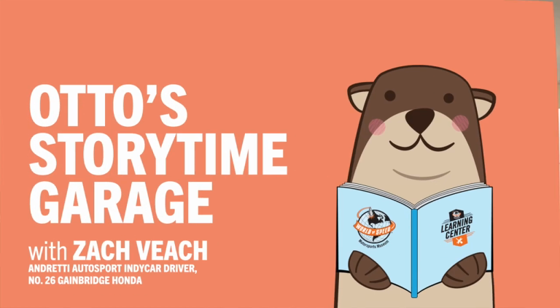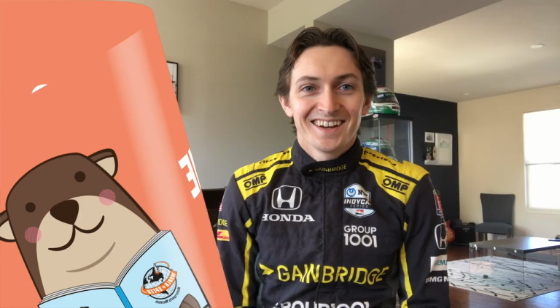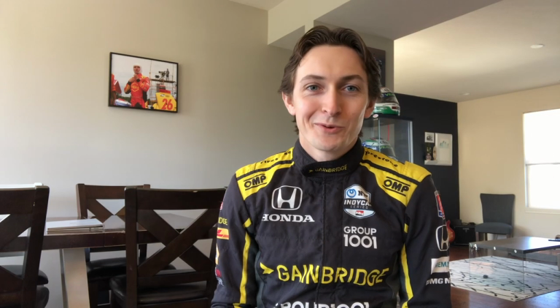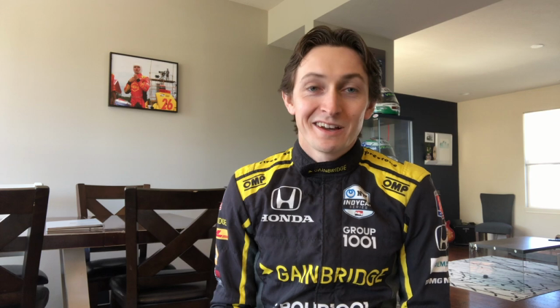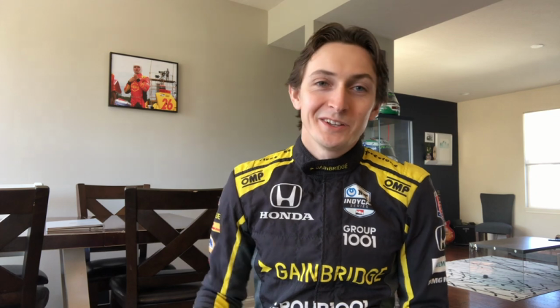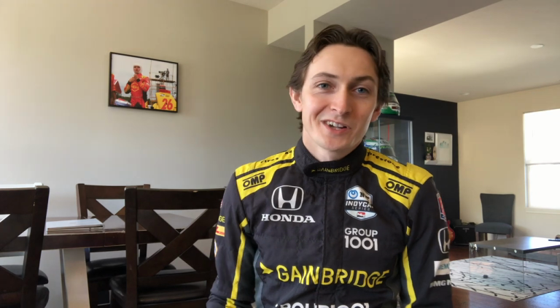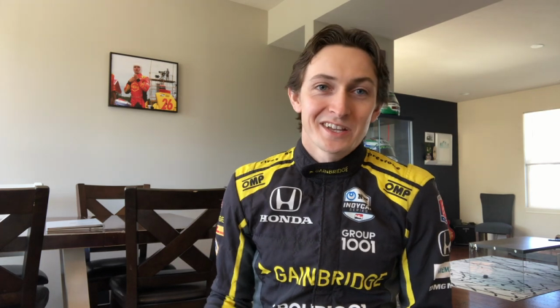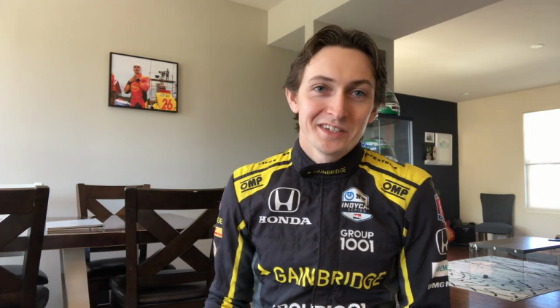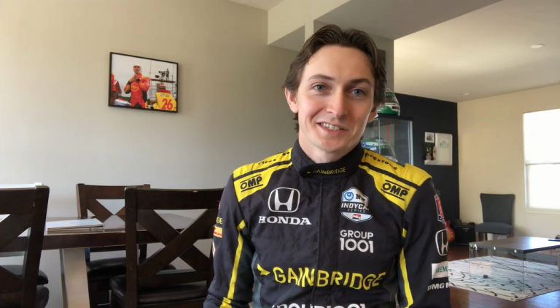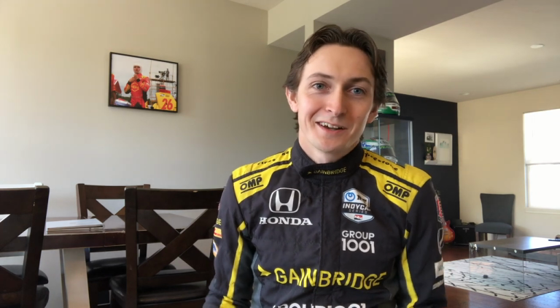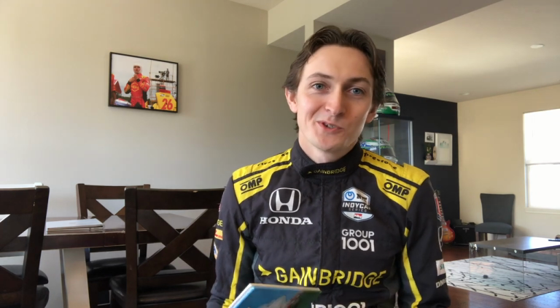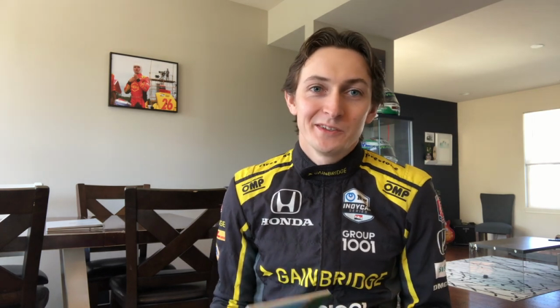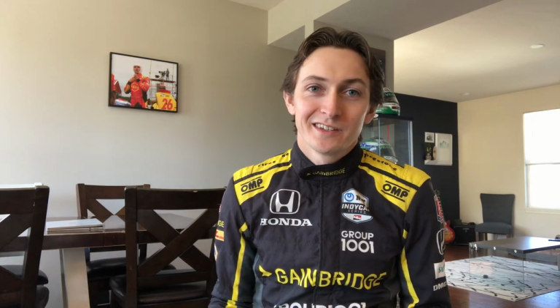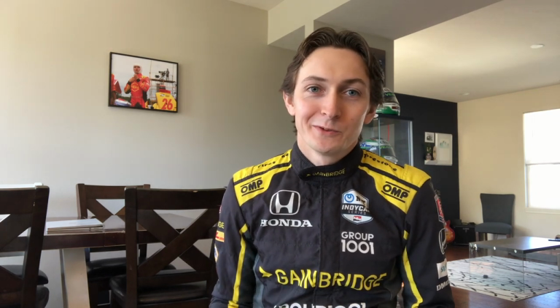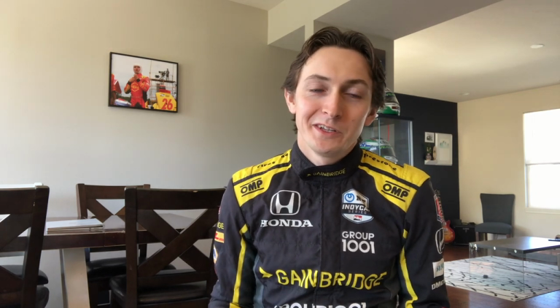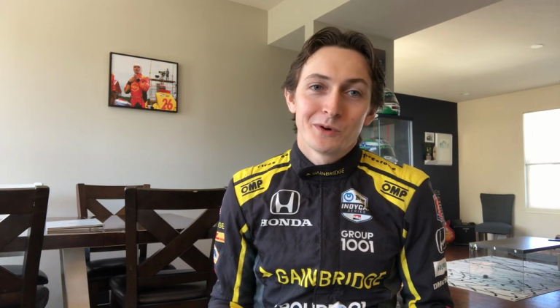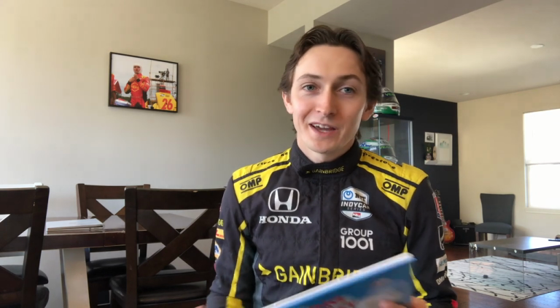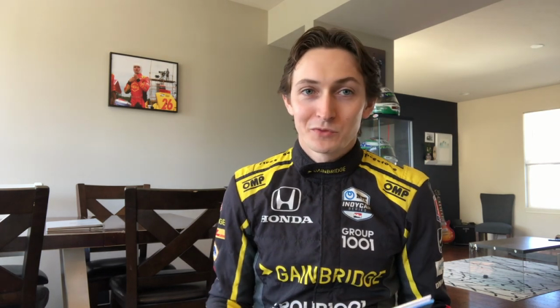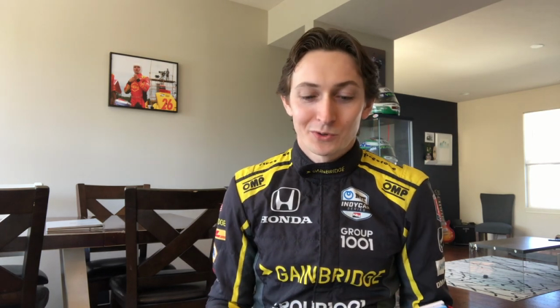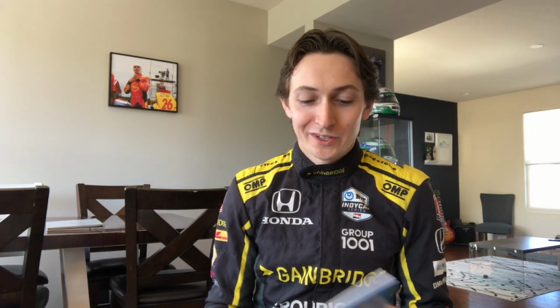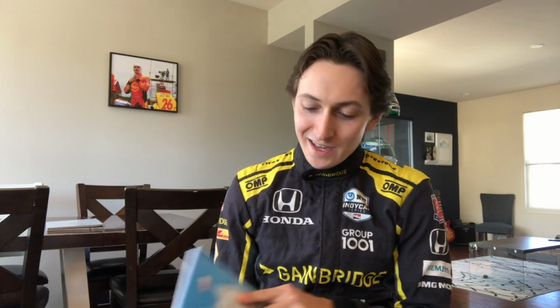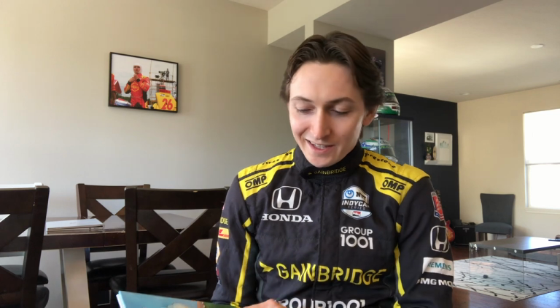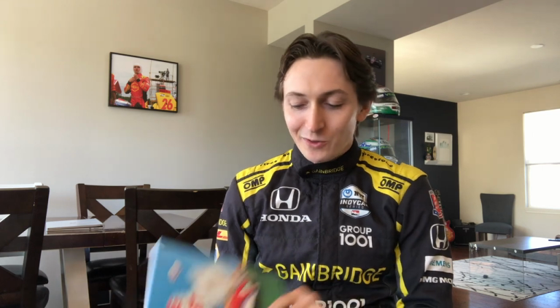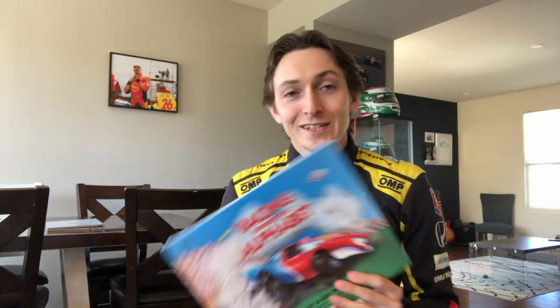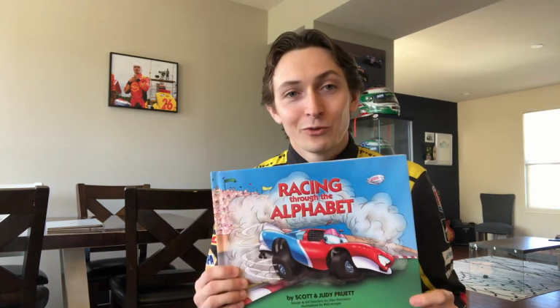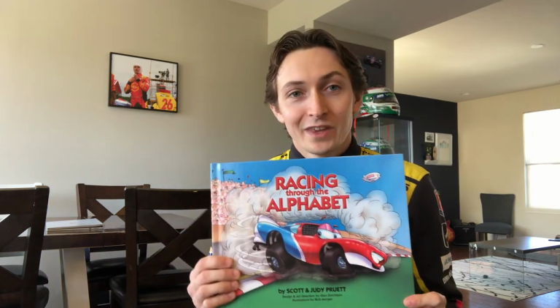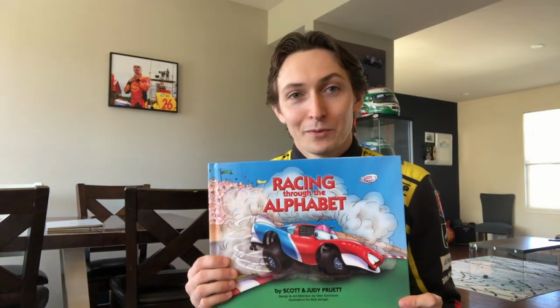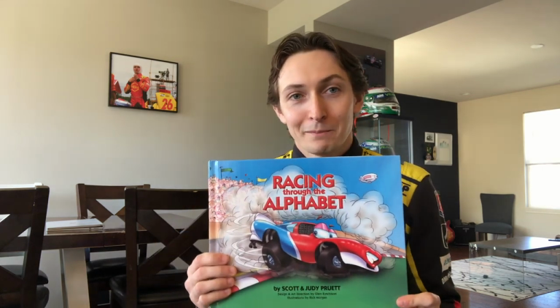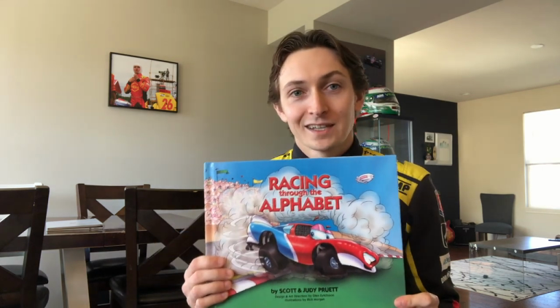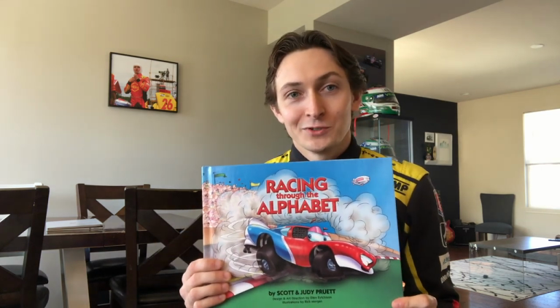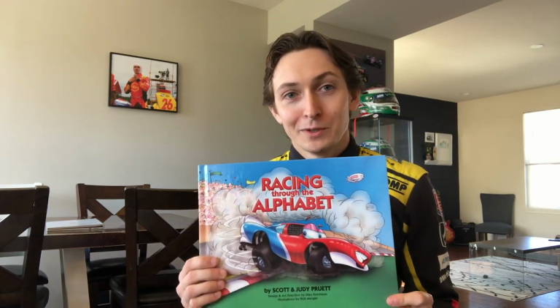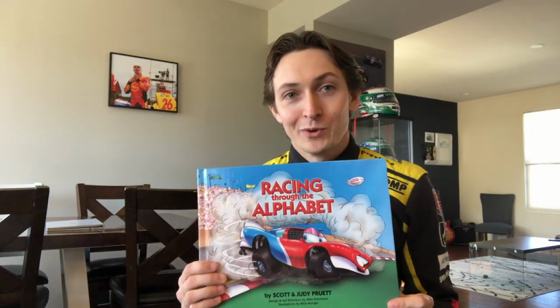Hi everyone, I'm IndyCar driver Zach Veach and I'll be joining you today to read one of my favorite stories. It's called Racing Through the Alphabet by Scott and Judy Pruitt.